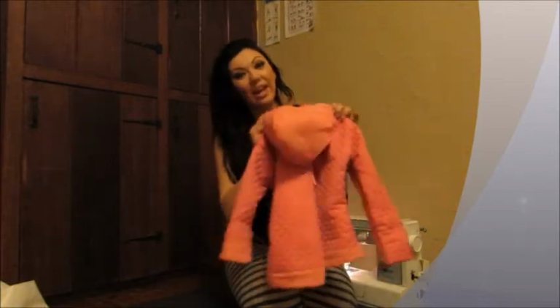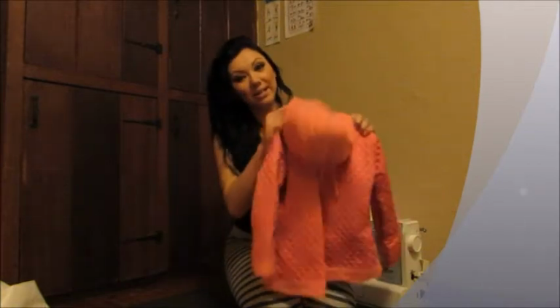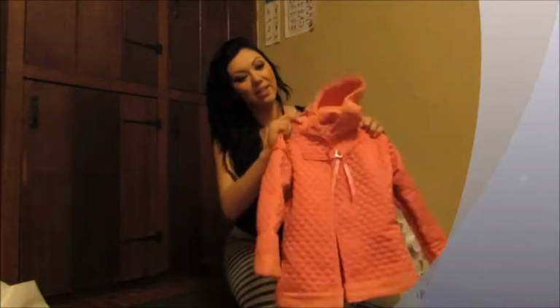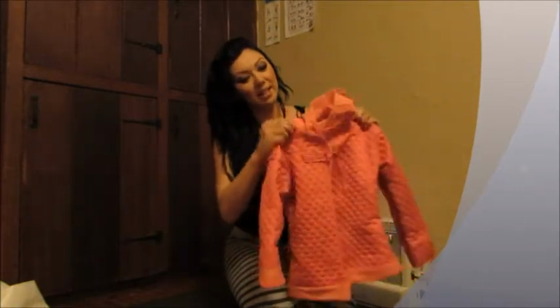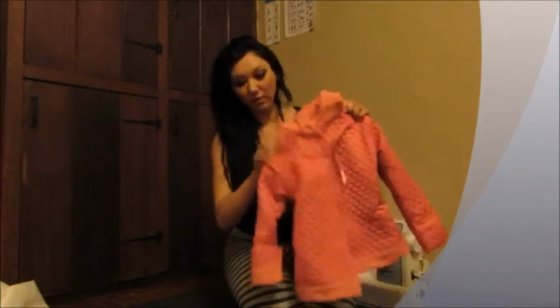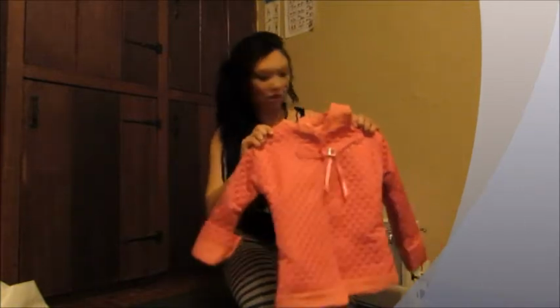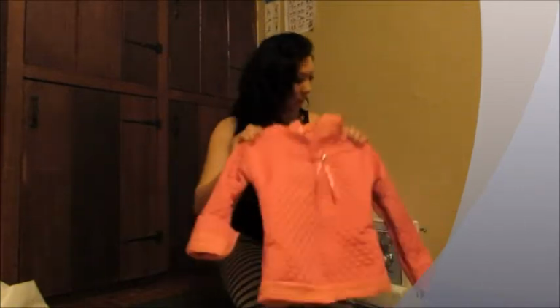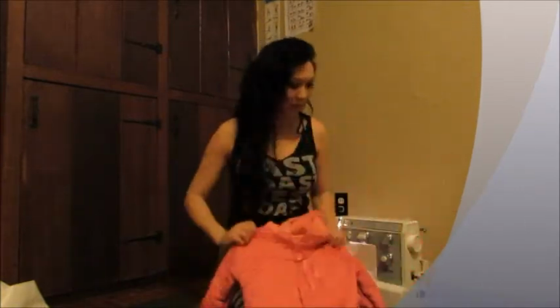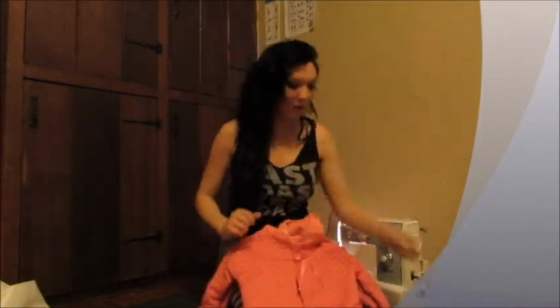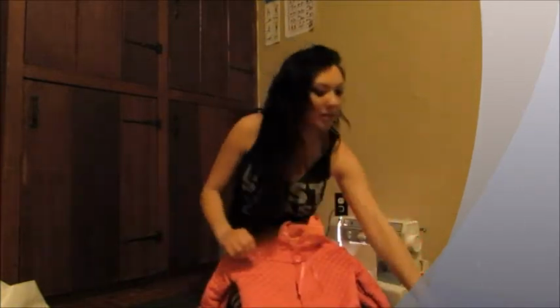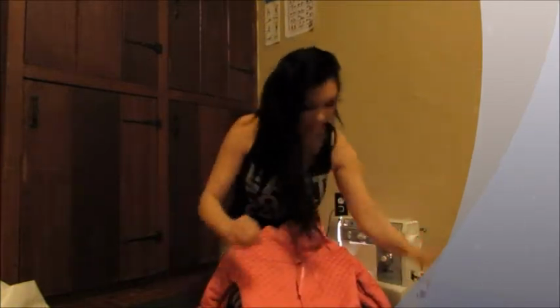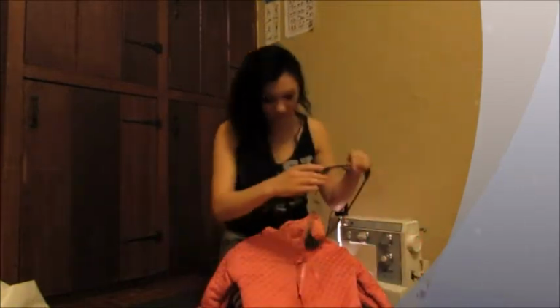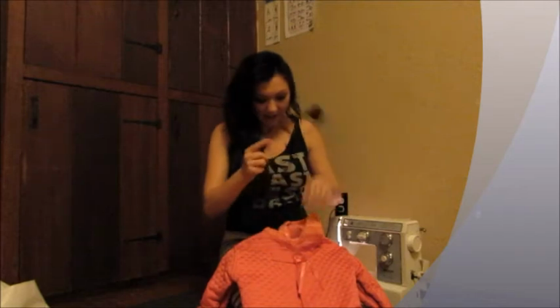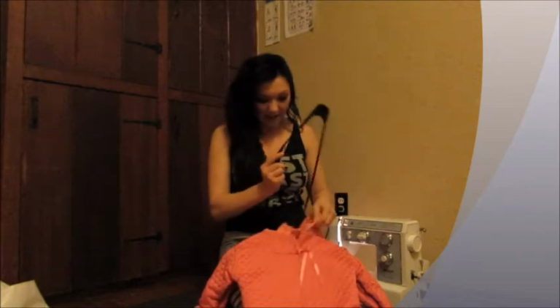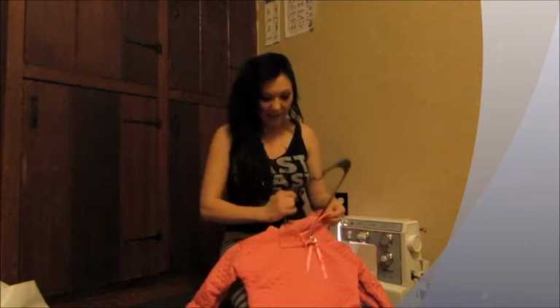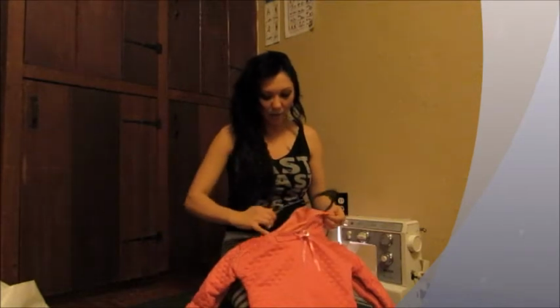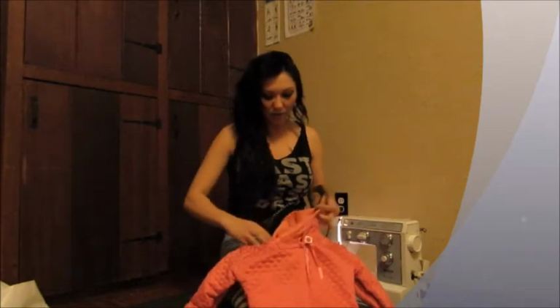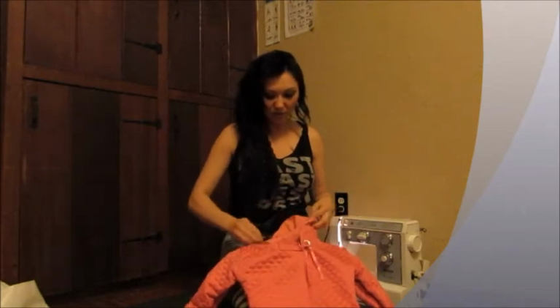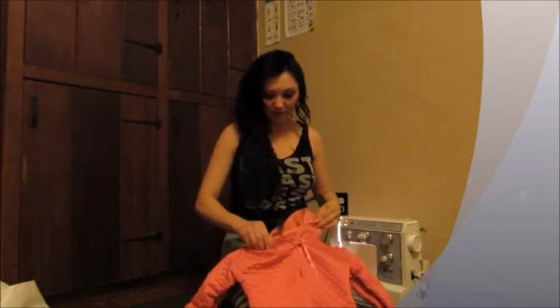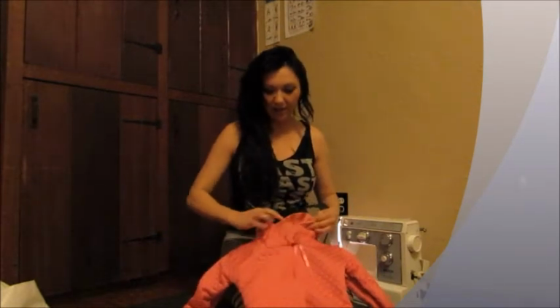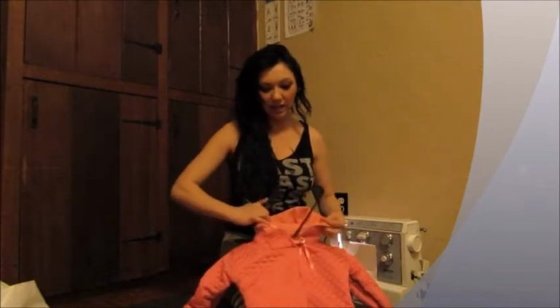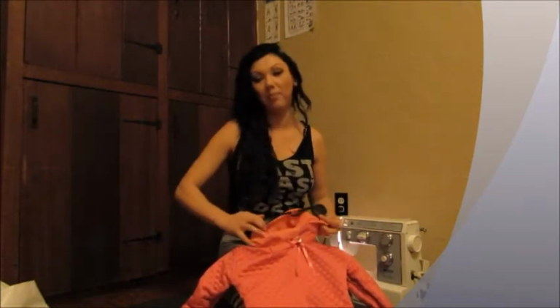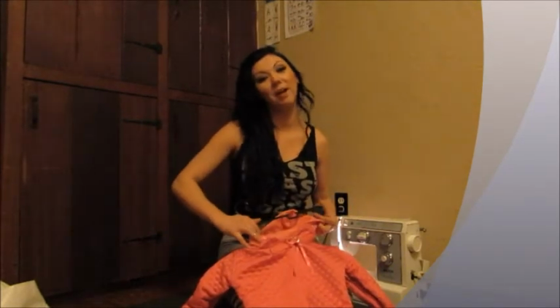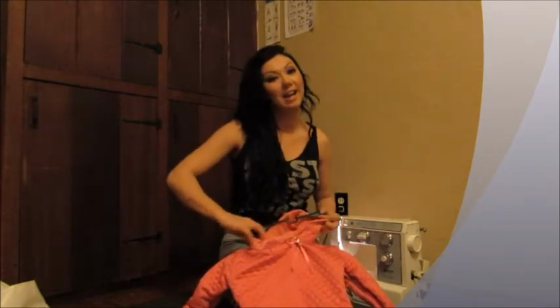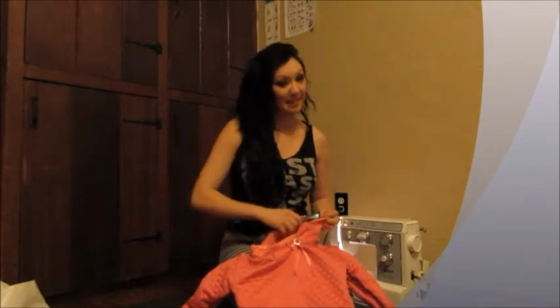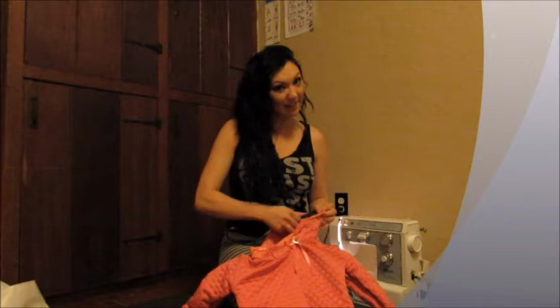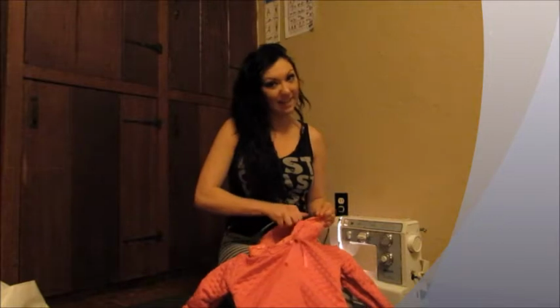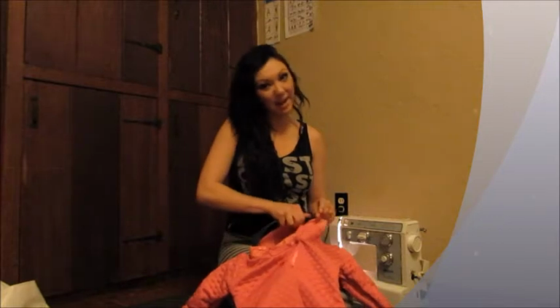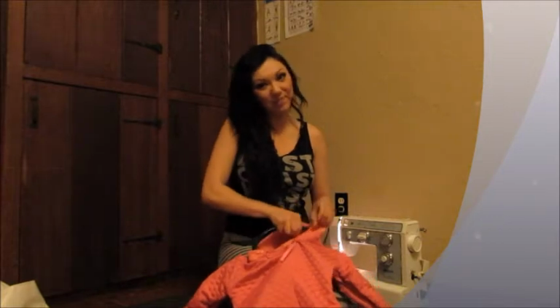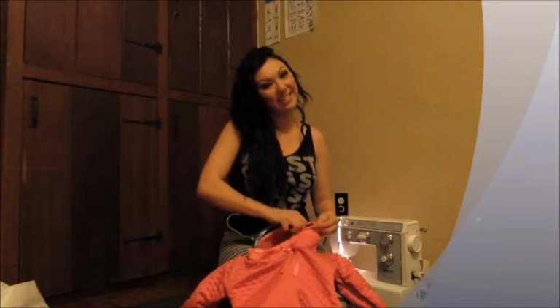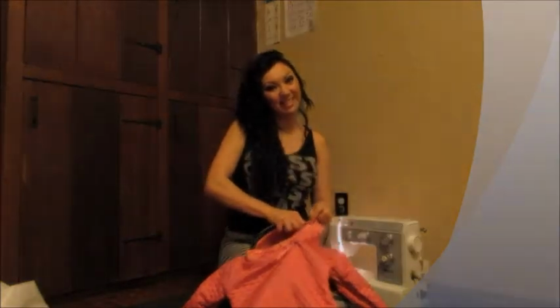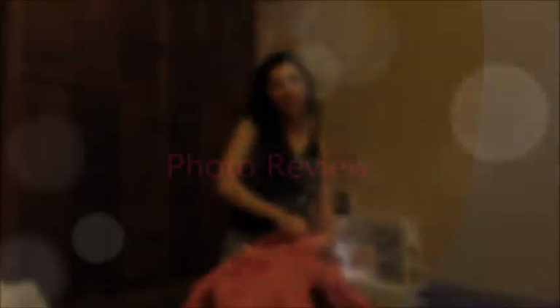Anyways, this is our finished kid's garment. I hope that you stick around and check out some of my next designs next time. Thanks, have a good night.